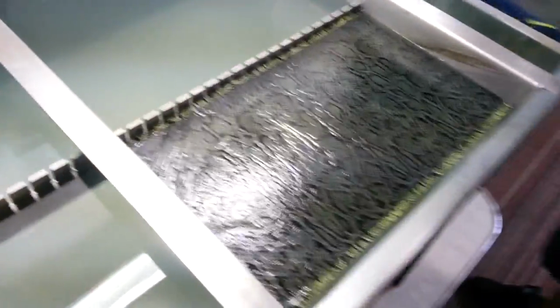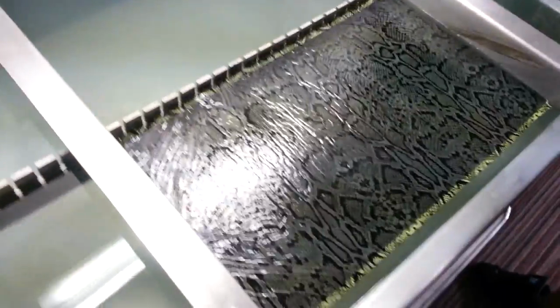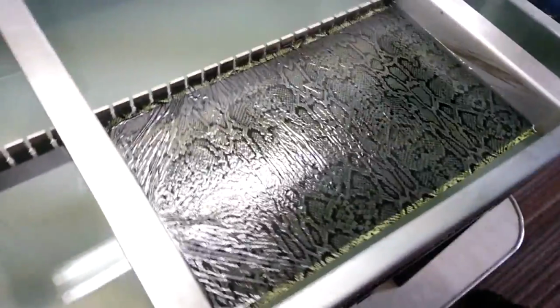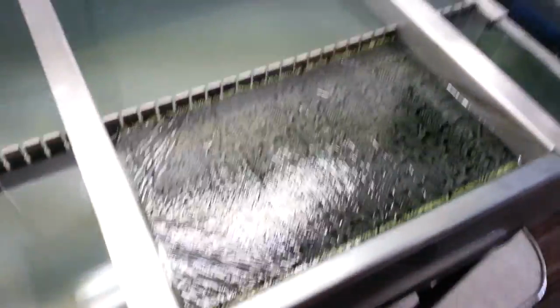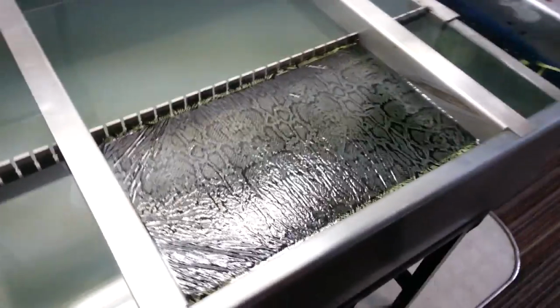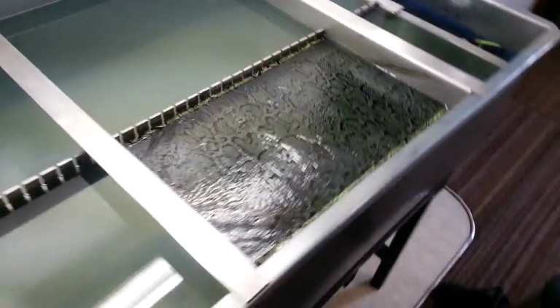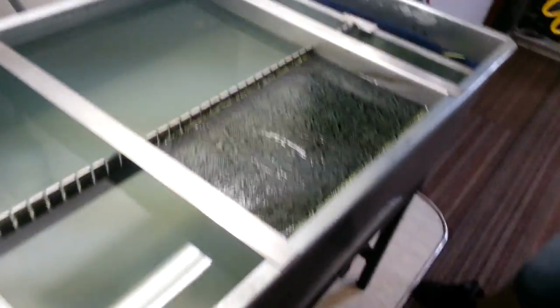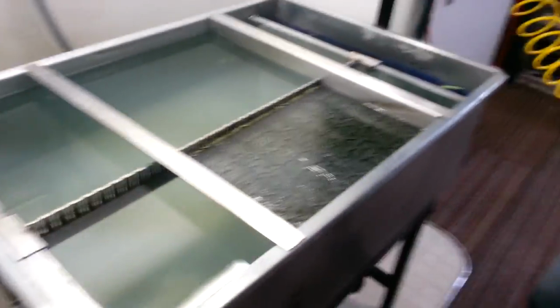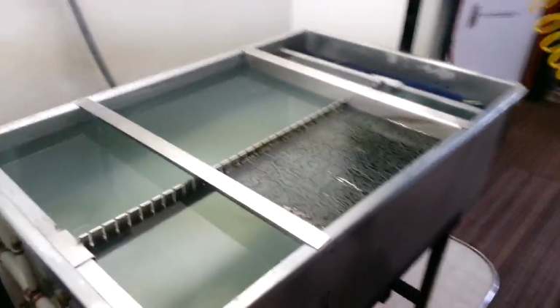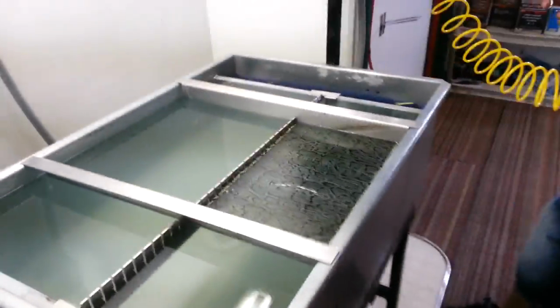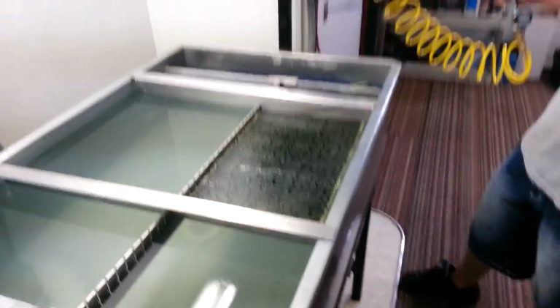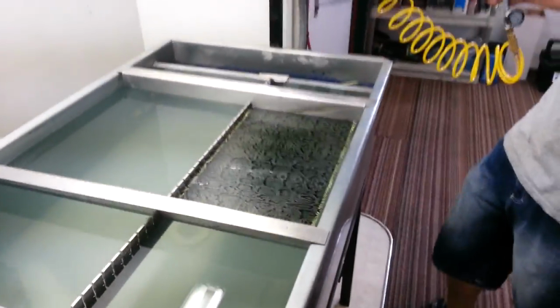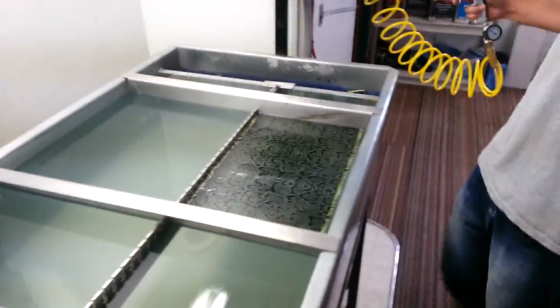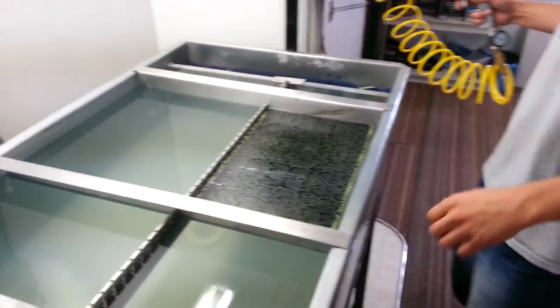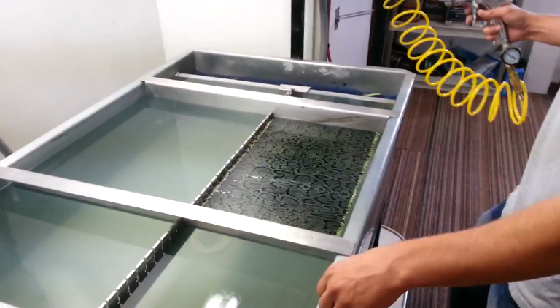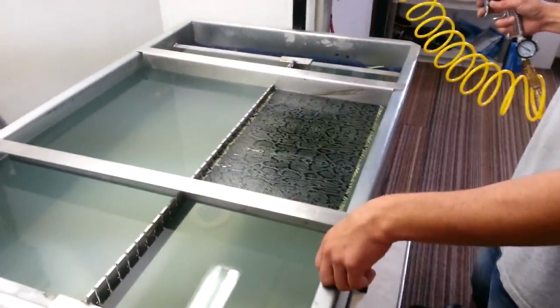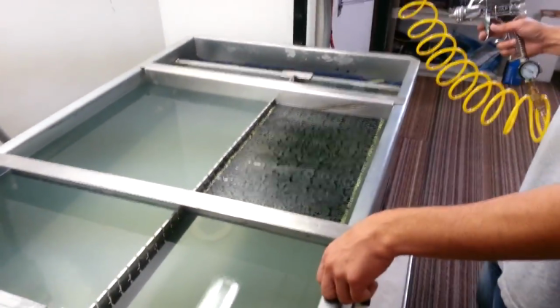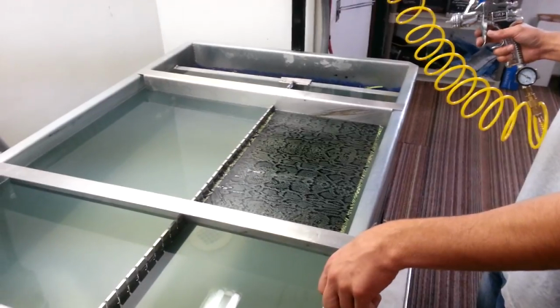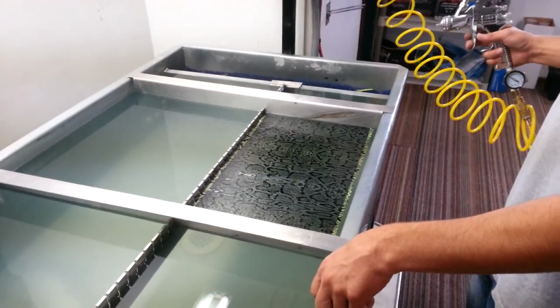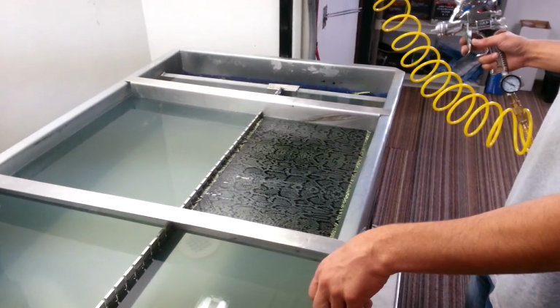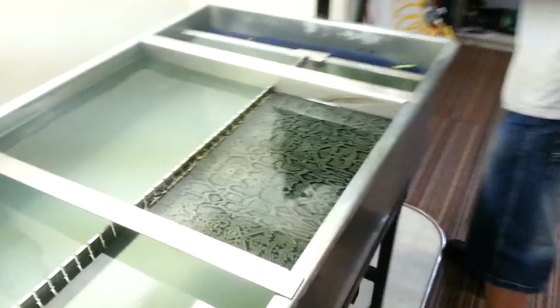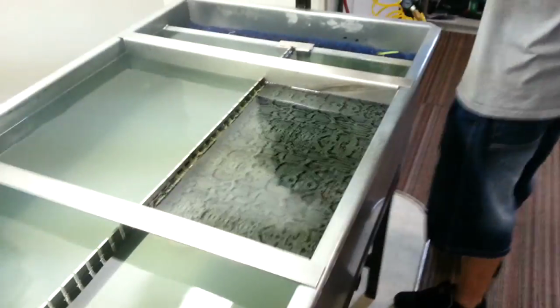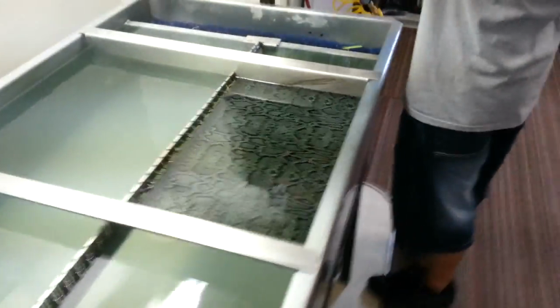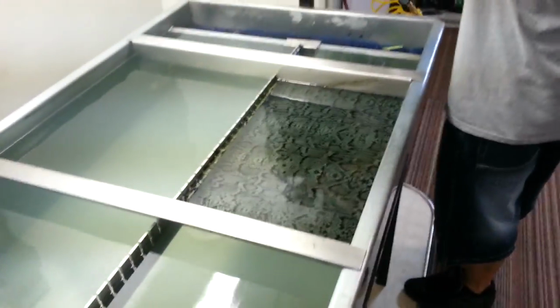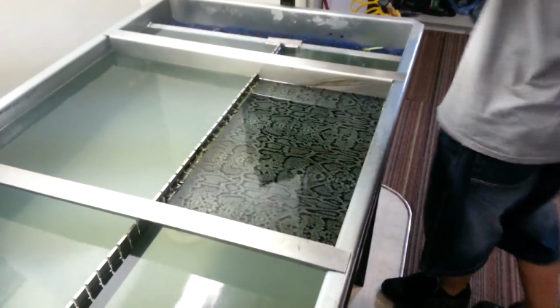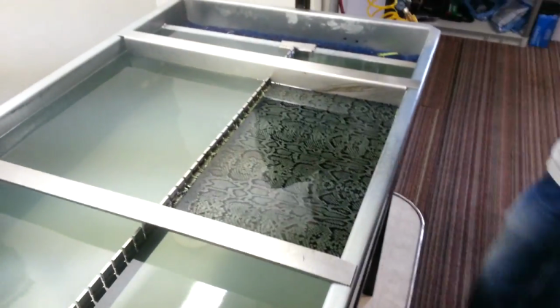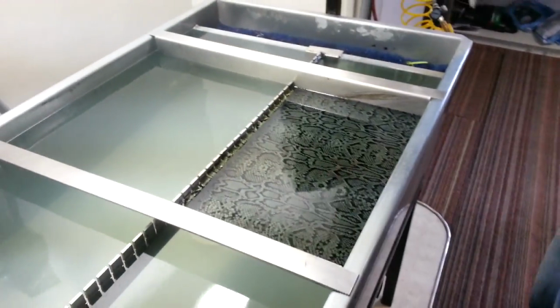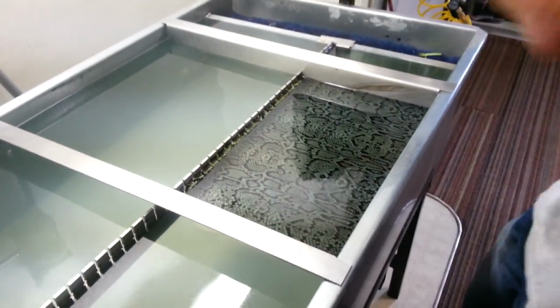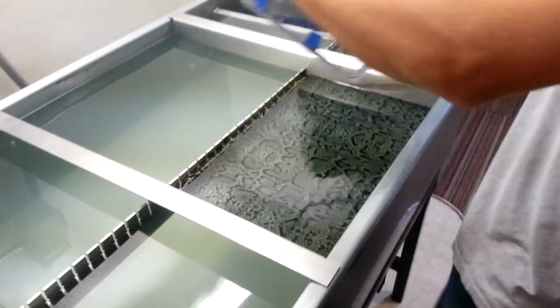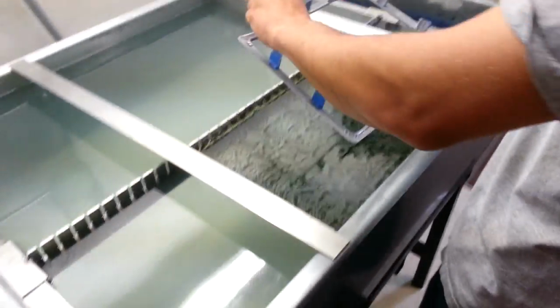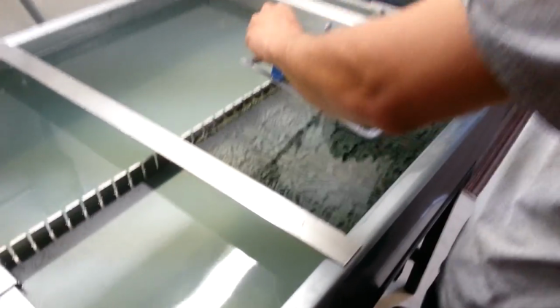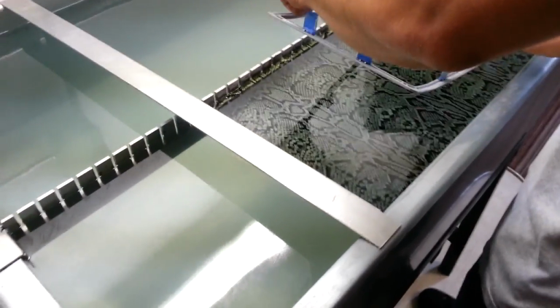So he's getting ready to hit this with the activator real quick here. Alright, so we went ahead and activated it.